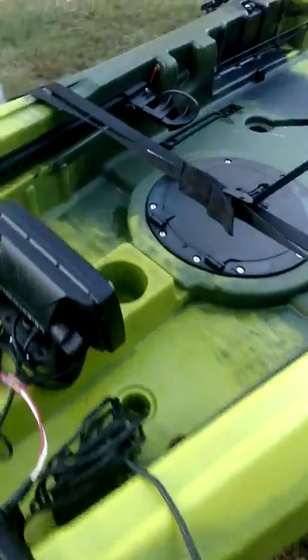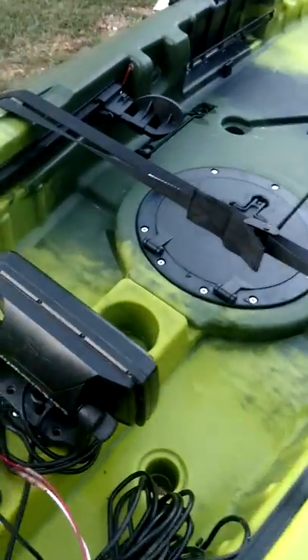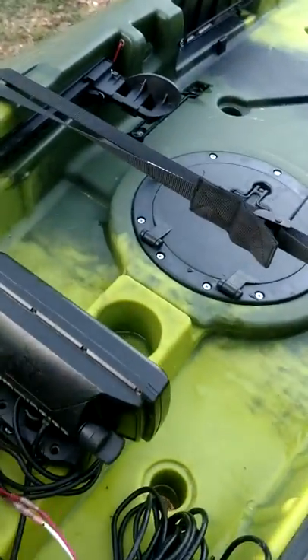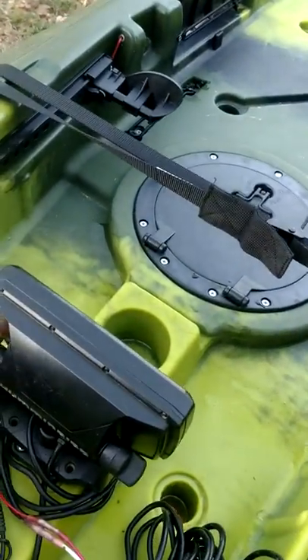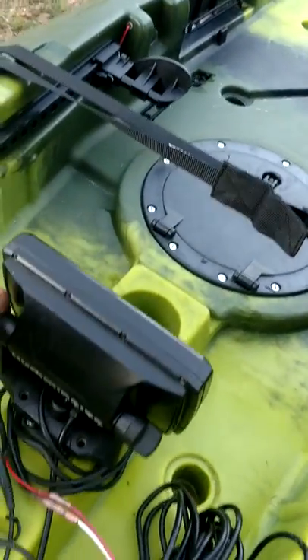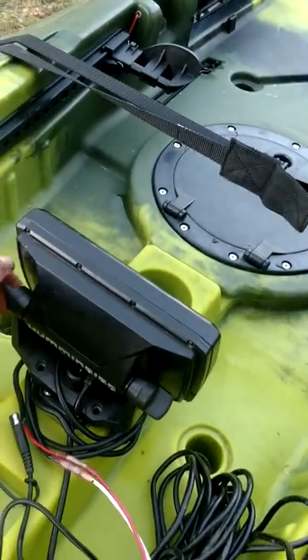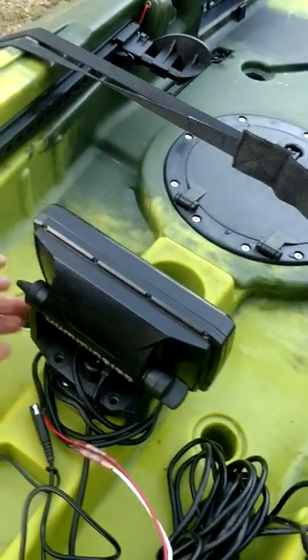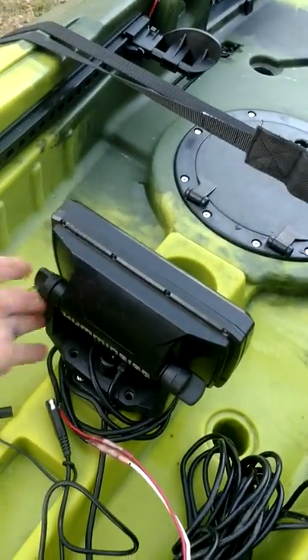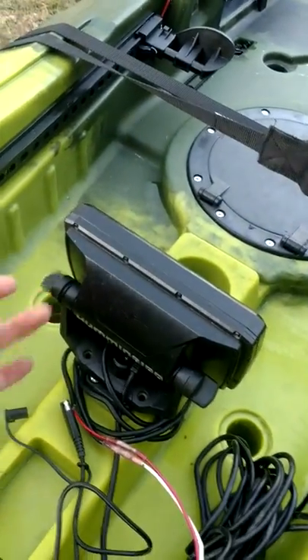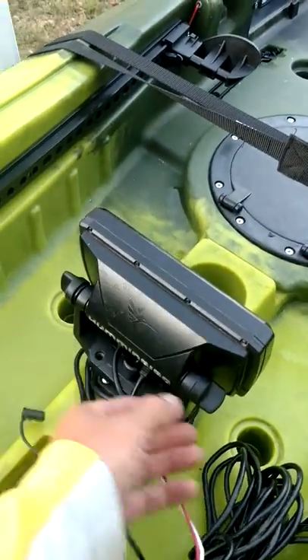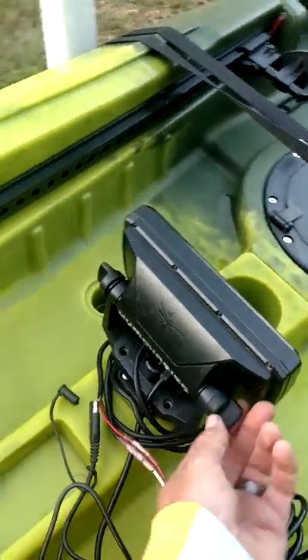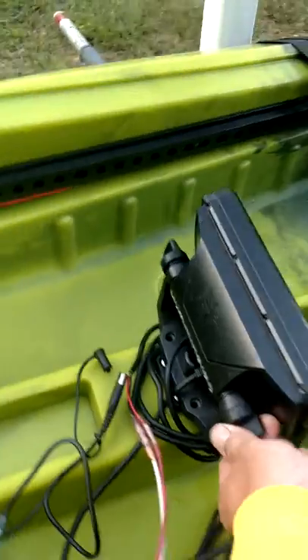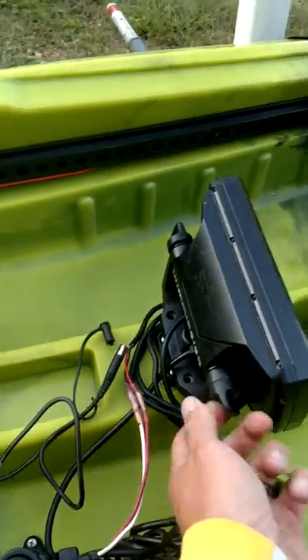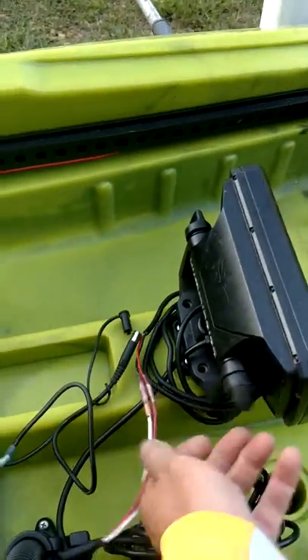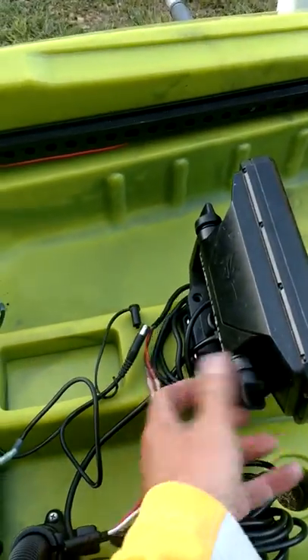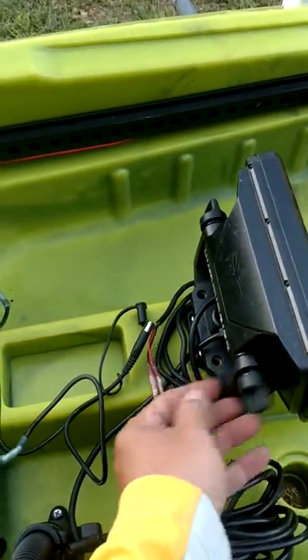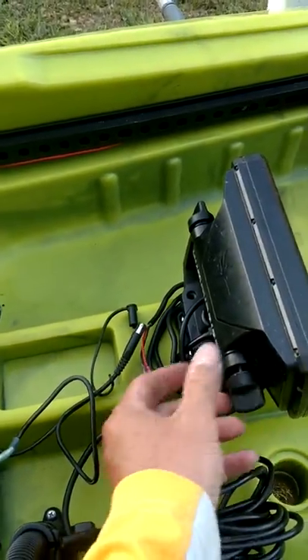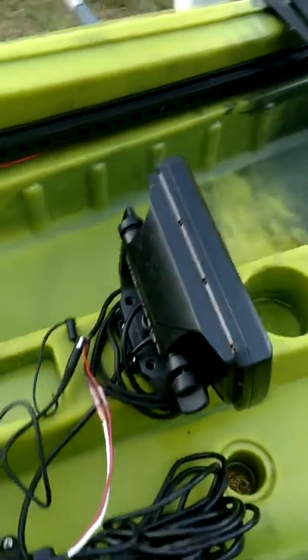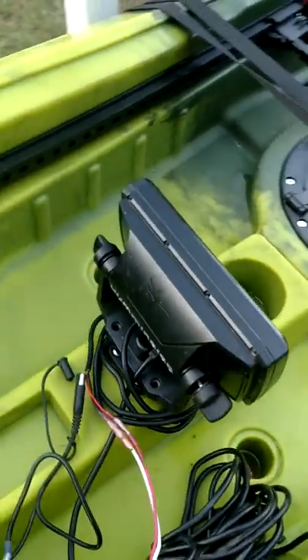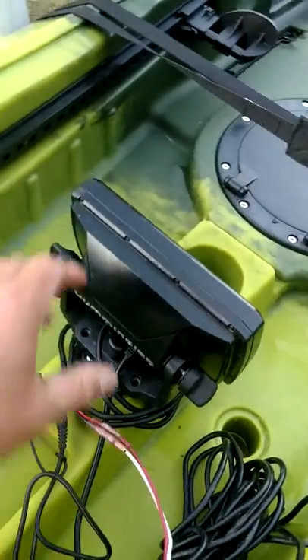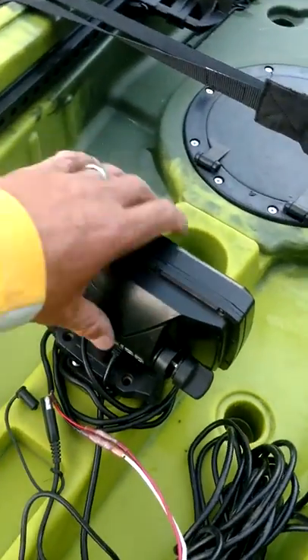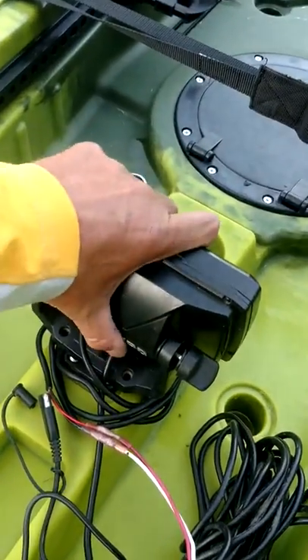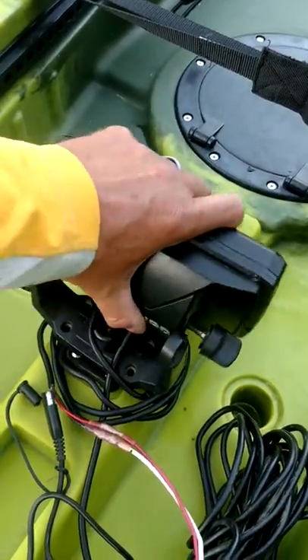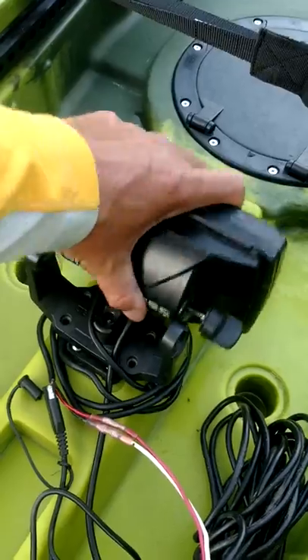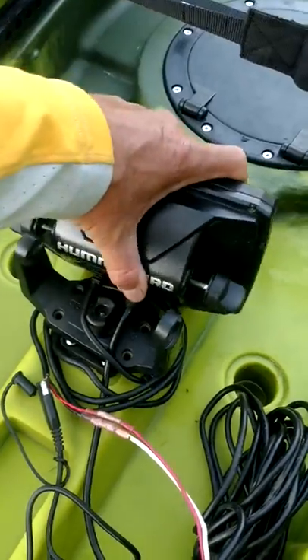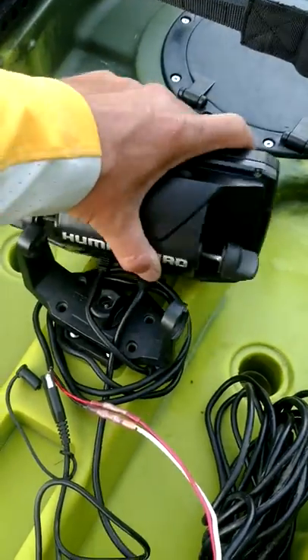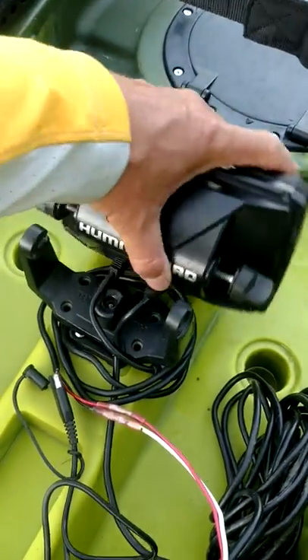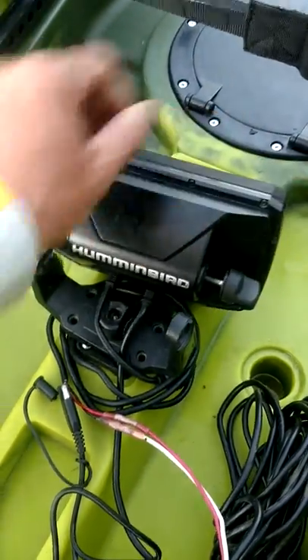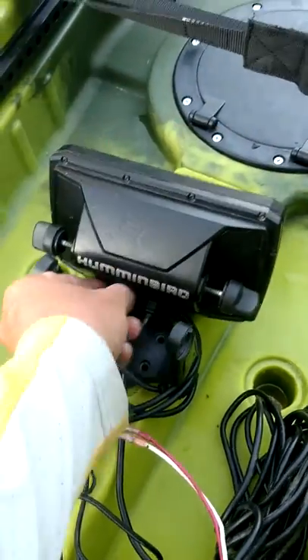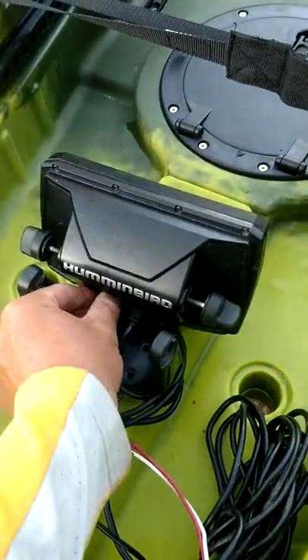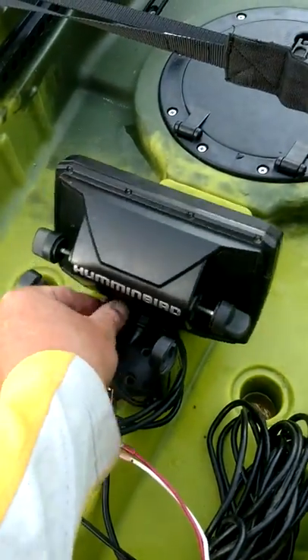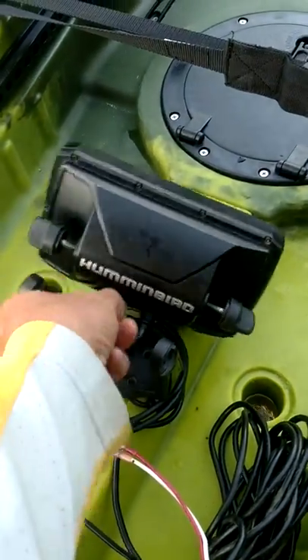I mounted my fish finder with a miney mount. This is something that Vibe has. I had to rig it just a little bit for the Humminbird. Let me unplug this.